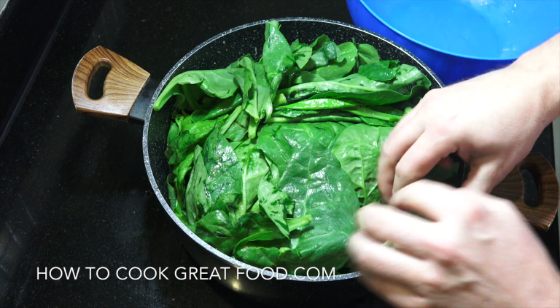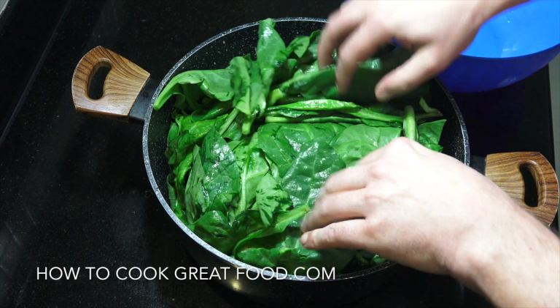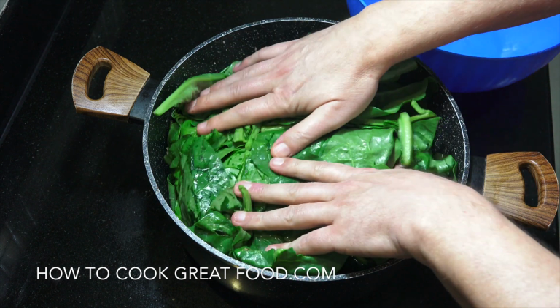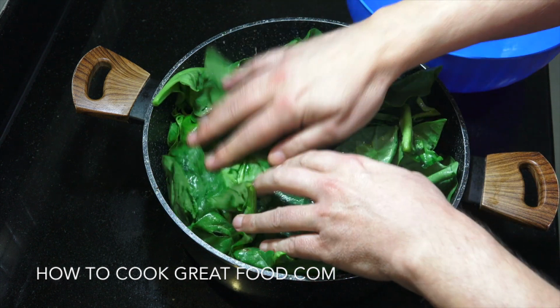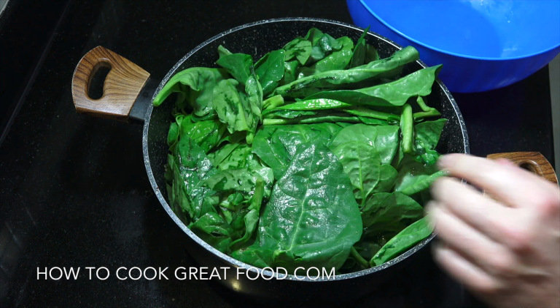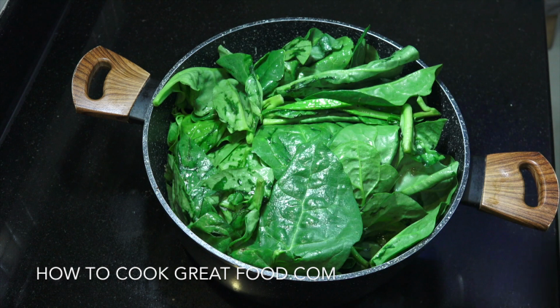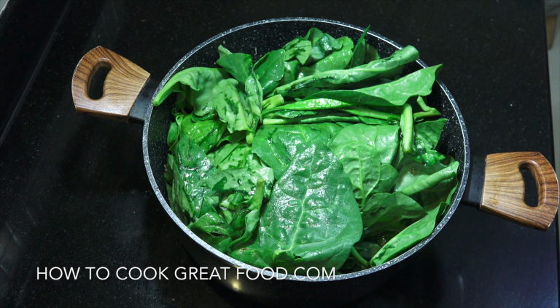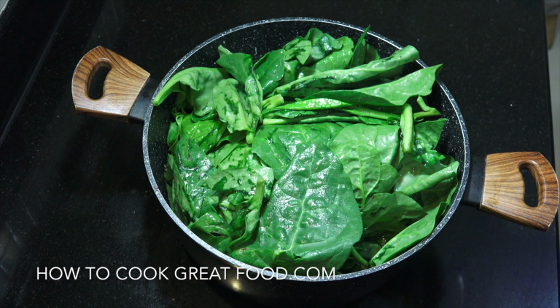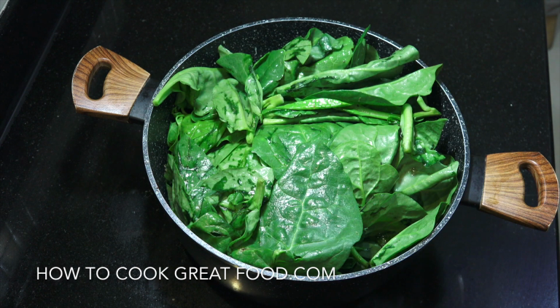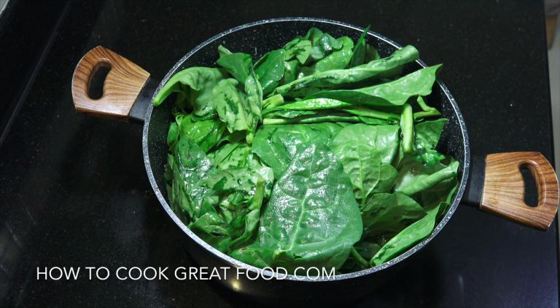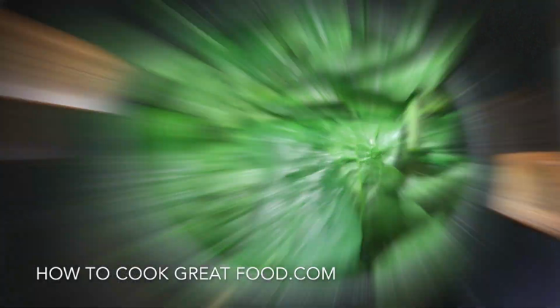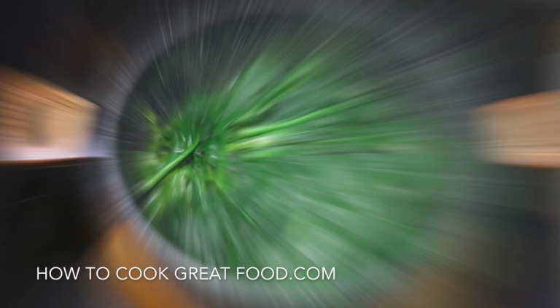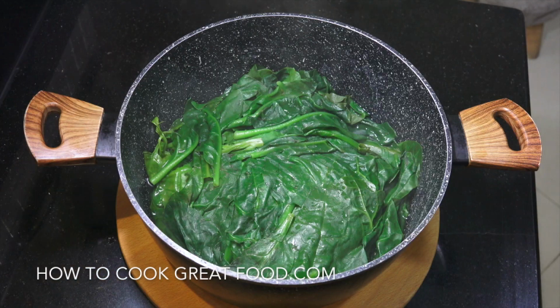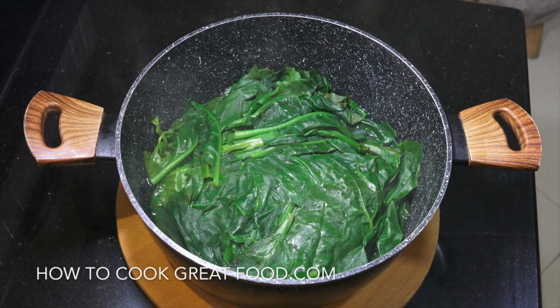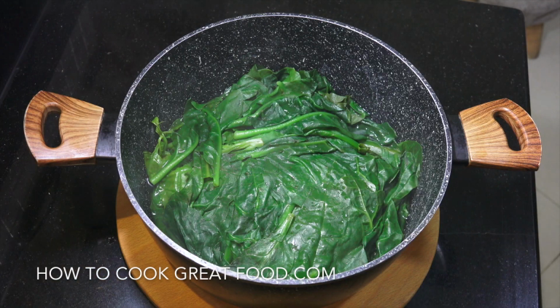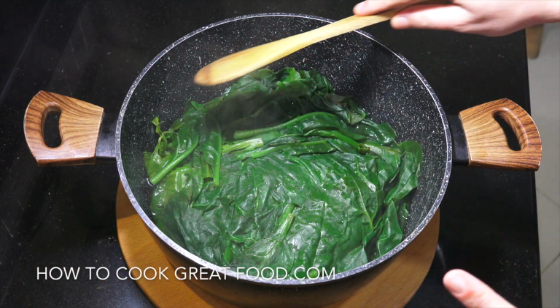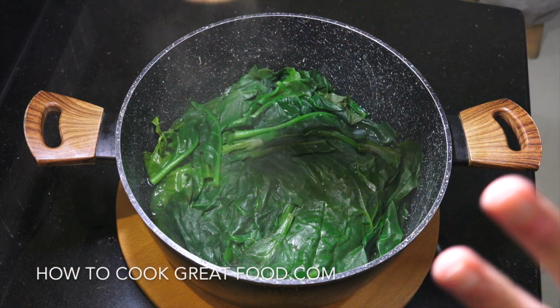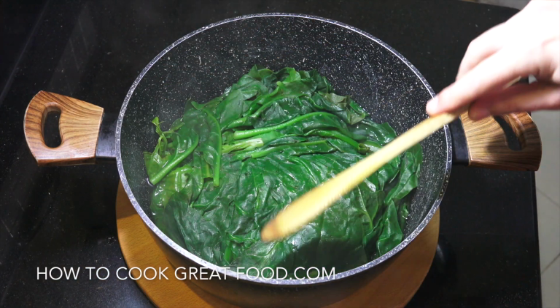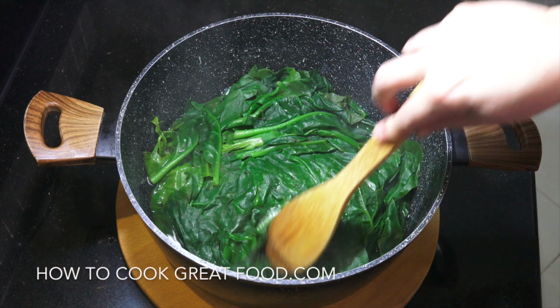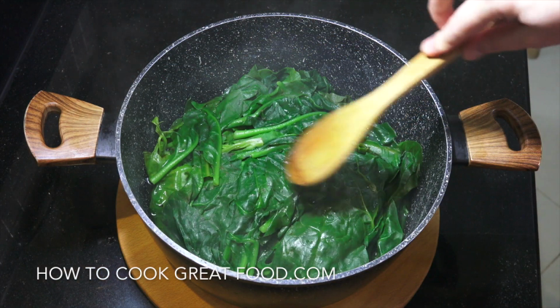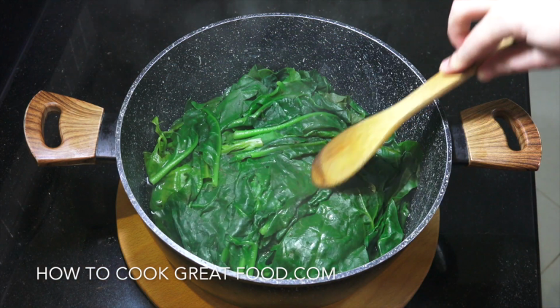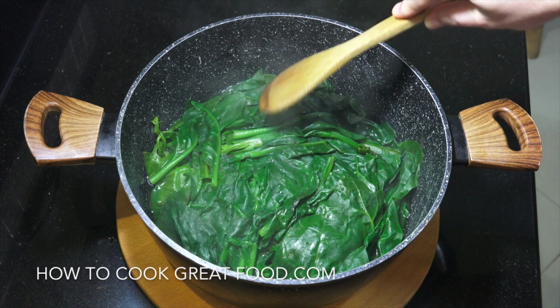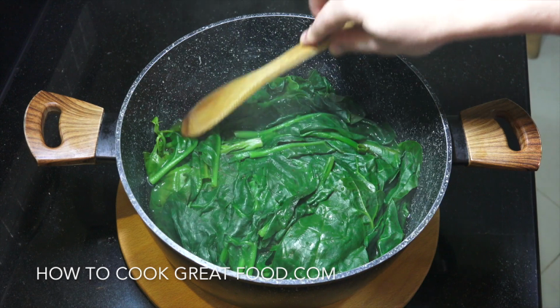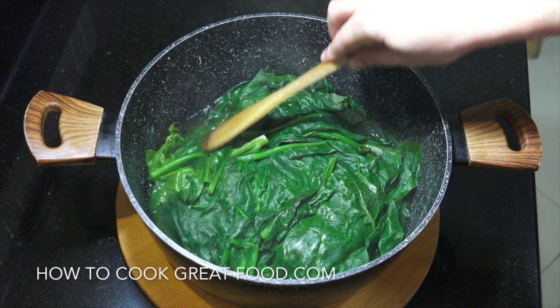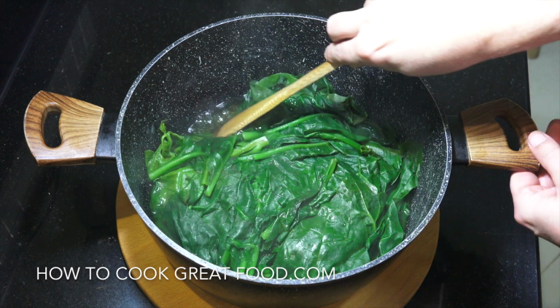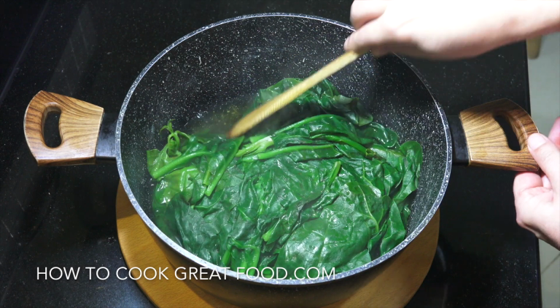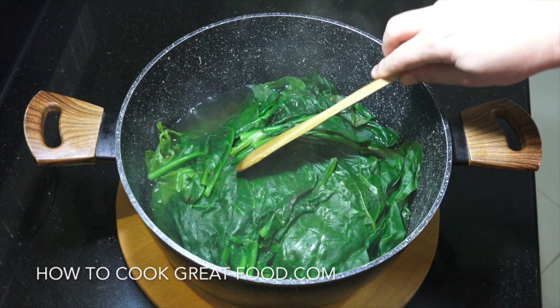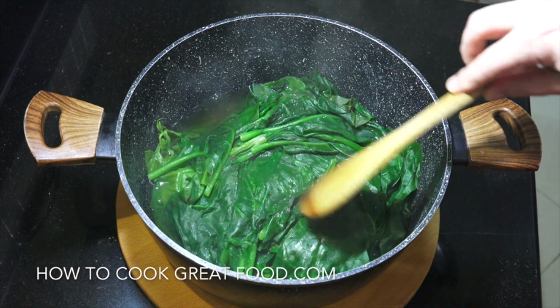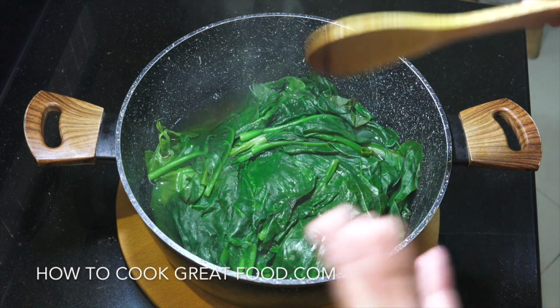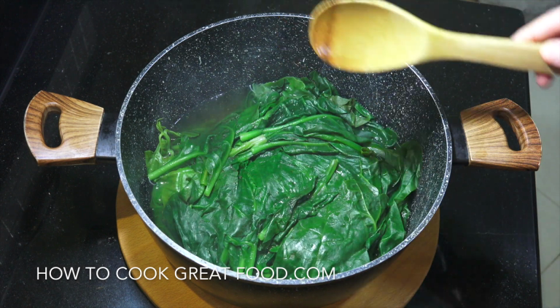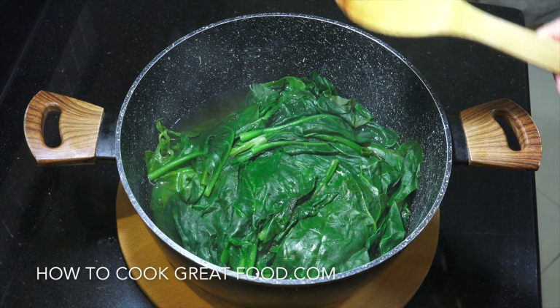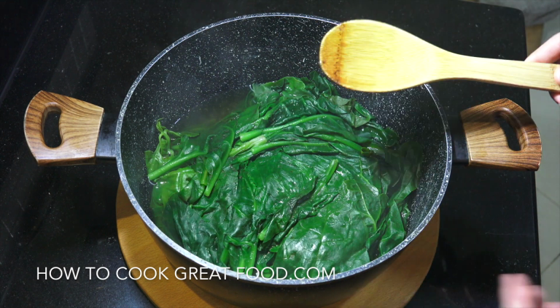As you can see, it's reduced right down and cooked beautifully. We're gonna drain that water off, and then you can chop it and use it however you want.